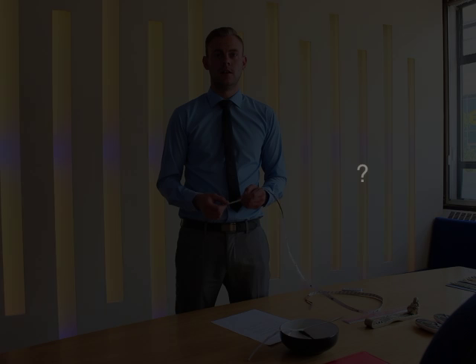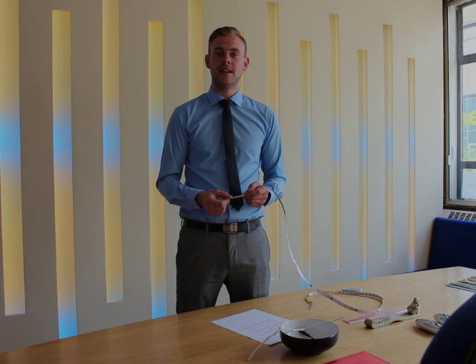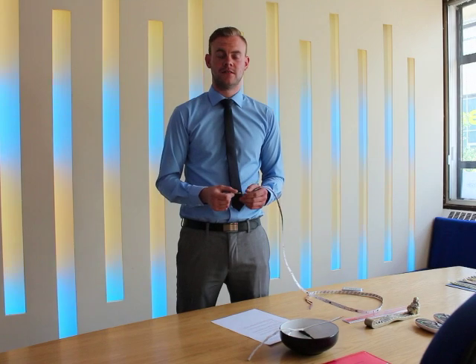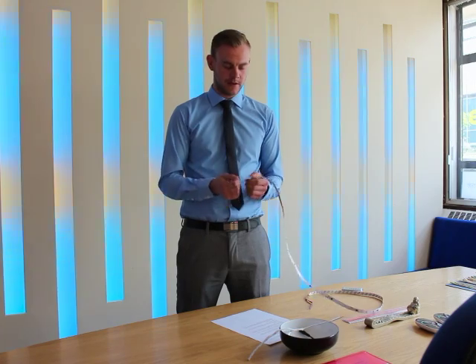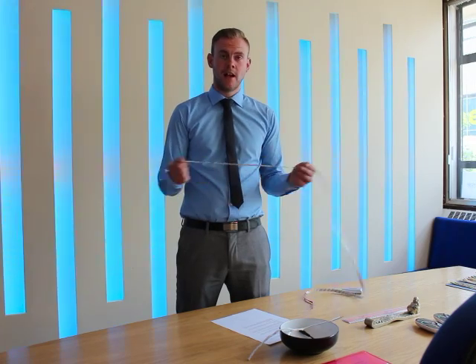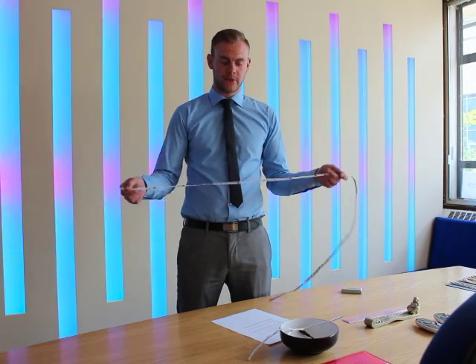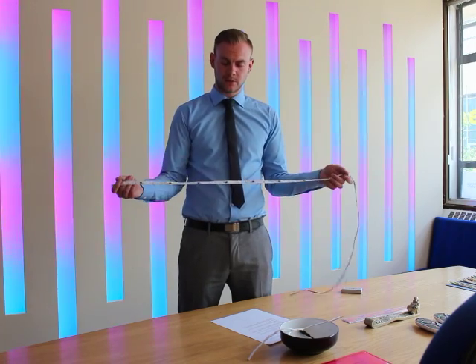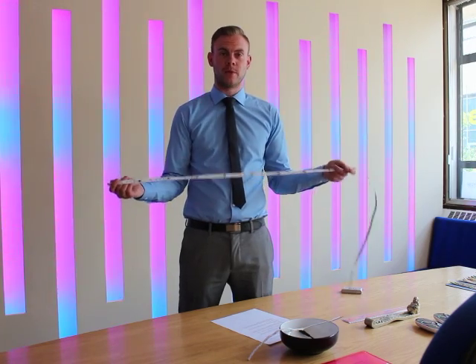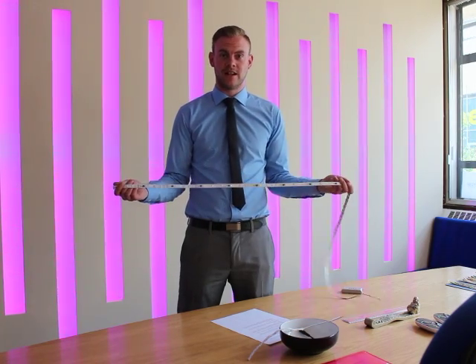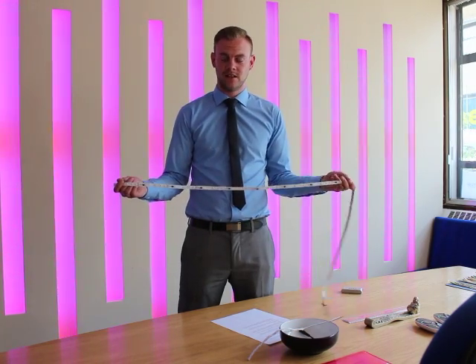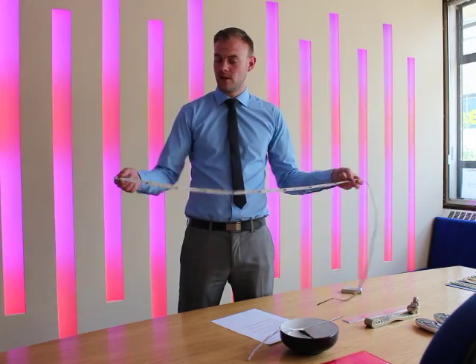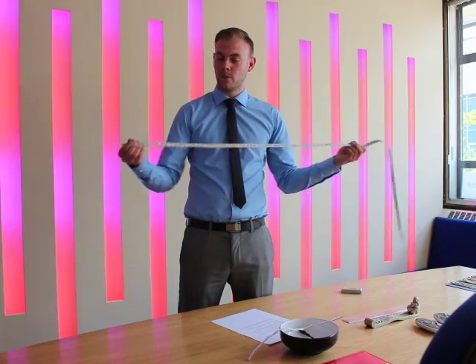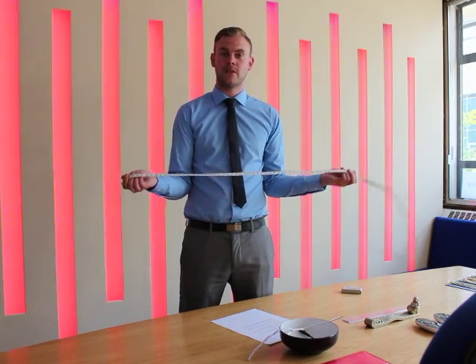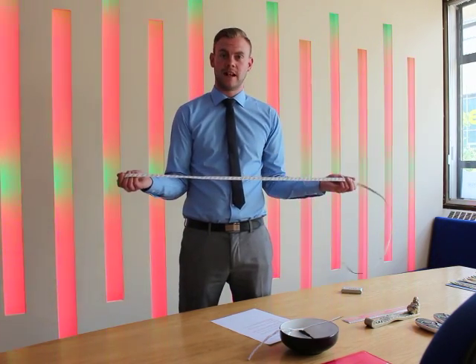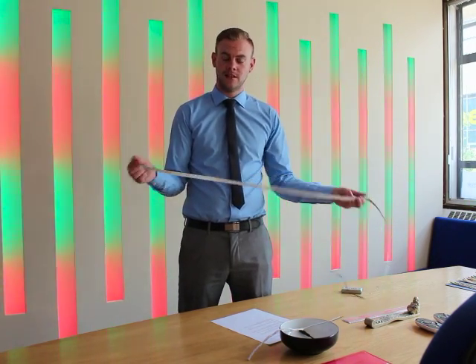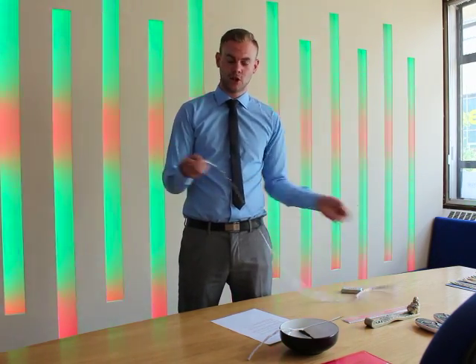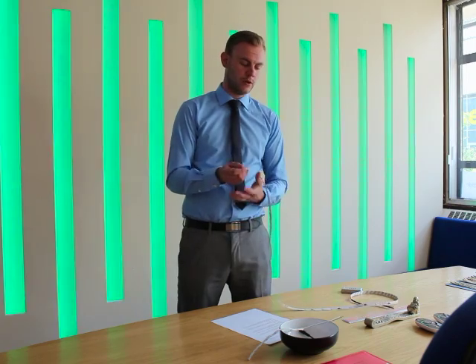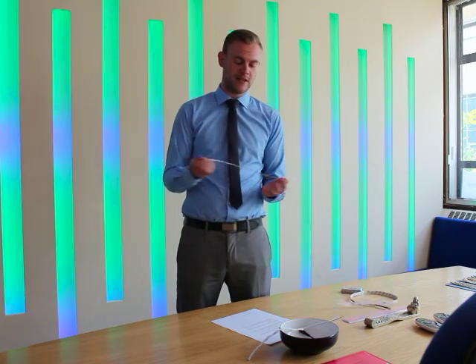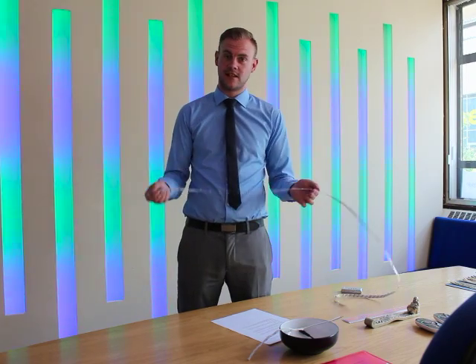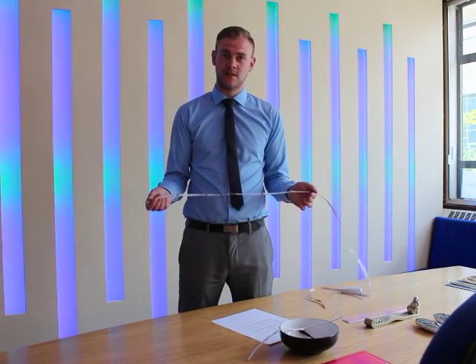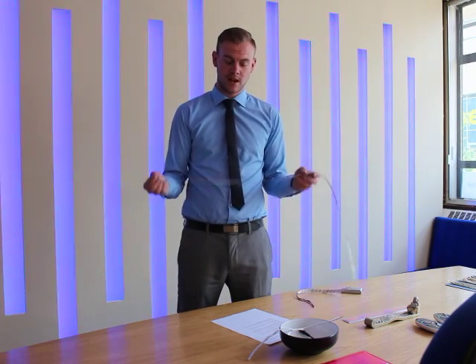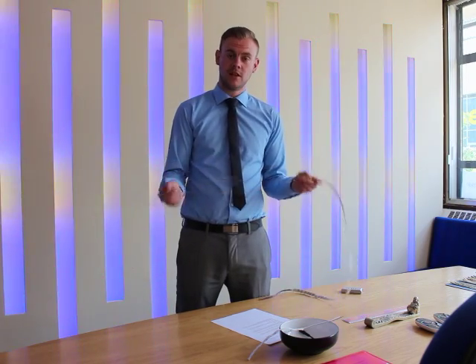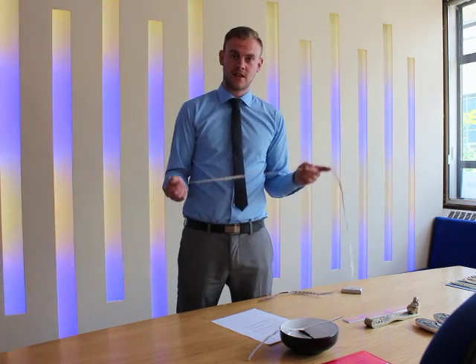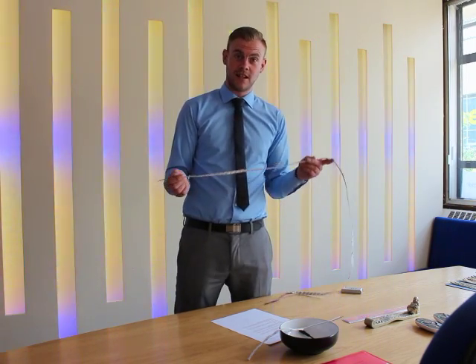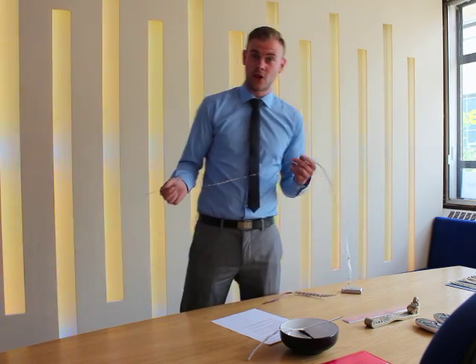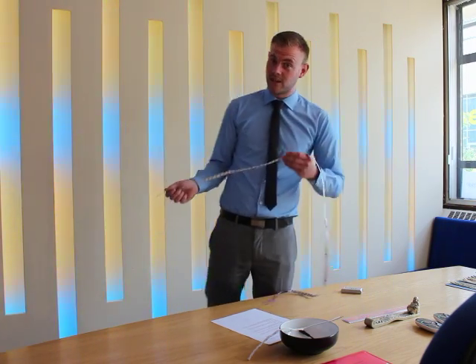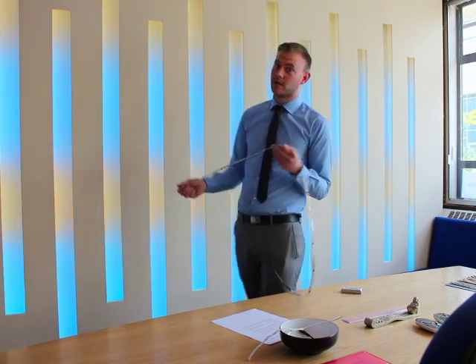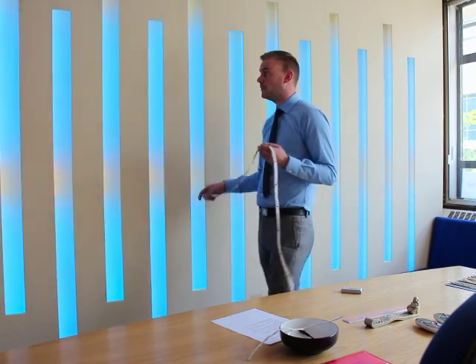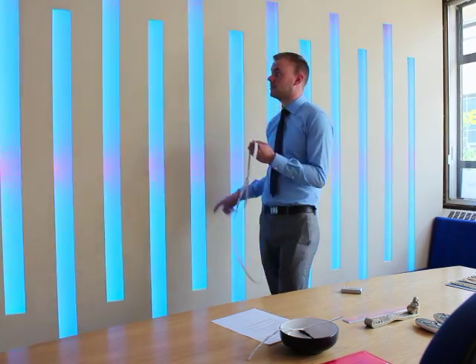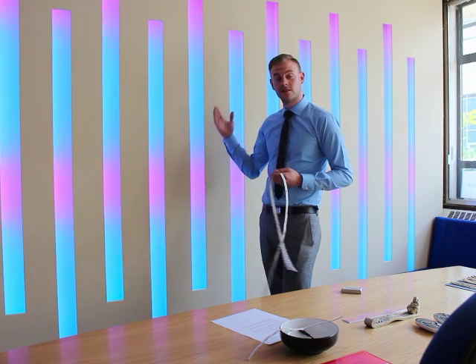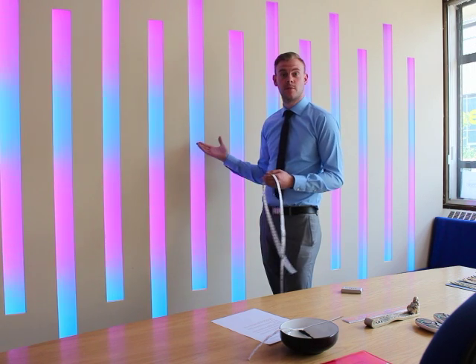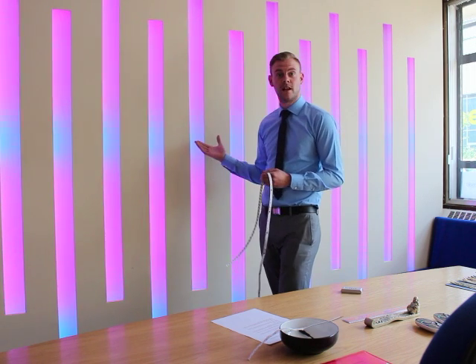LED Pixel Tape is a flexible strip of LEDs with a self-releasing backing that is cuttable every 10cm. The colour changing LEDs are ideal for creating mood lighting, such as the effect you can see behind it.